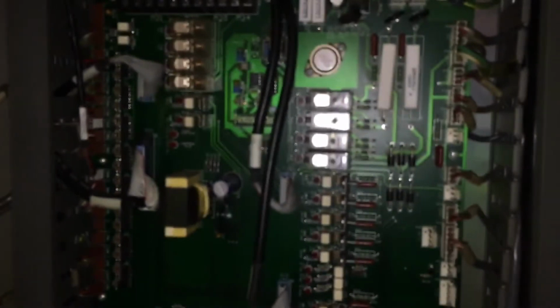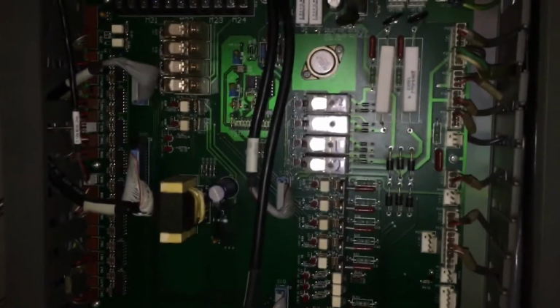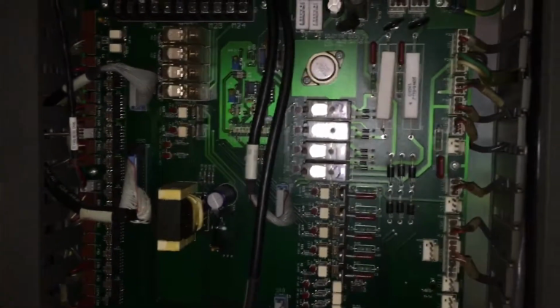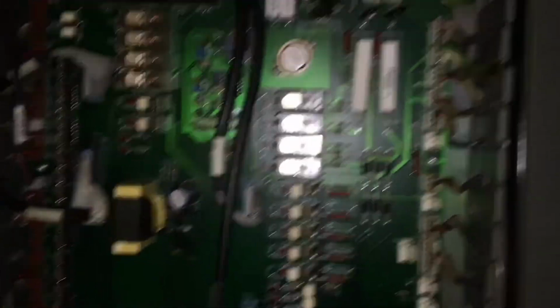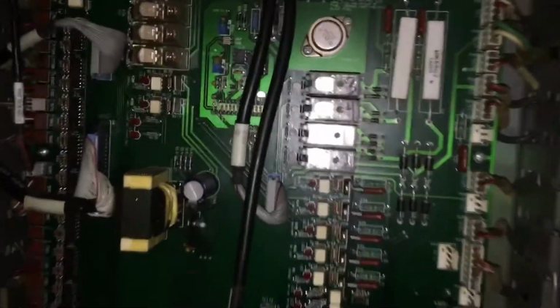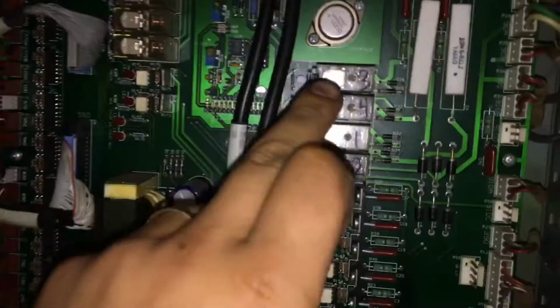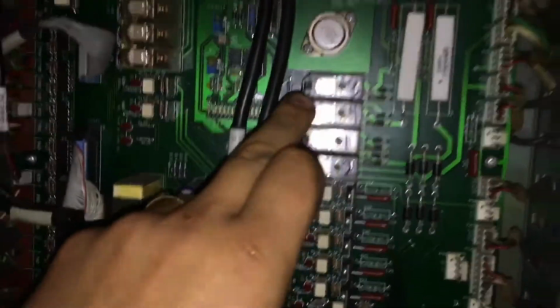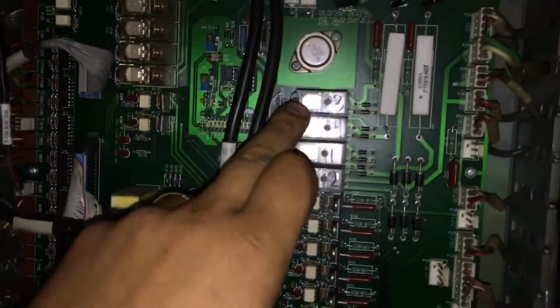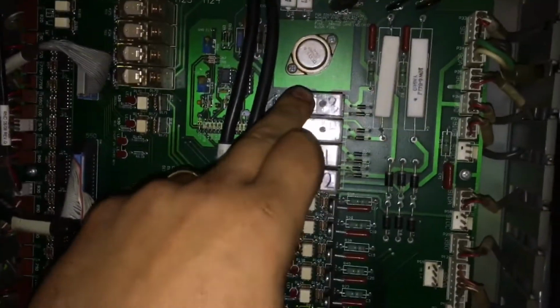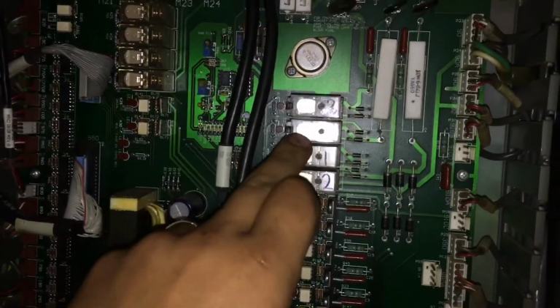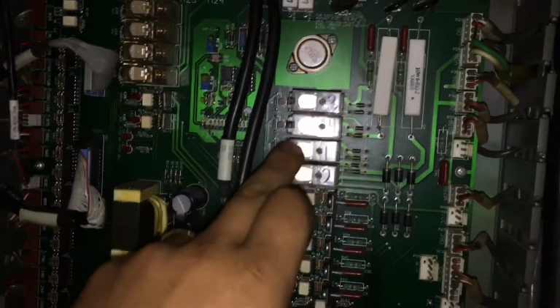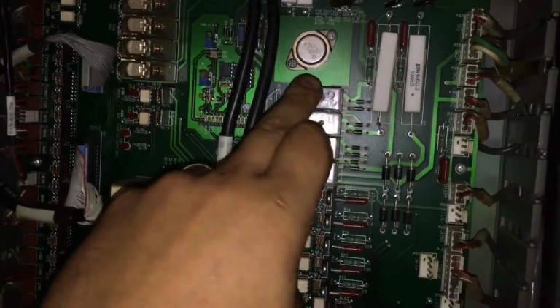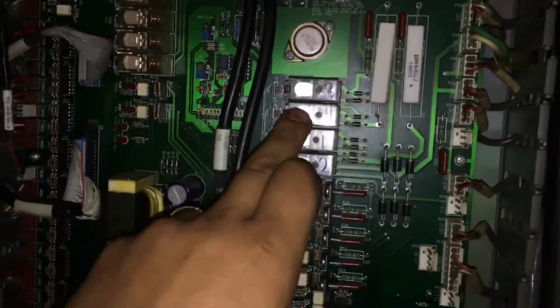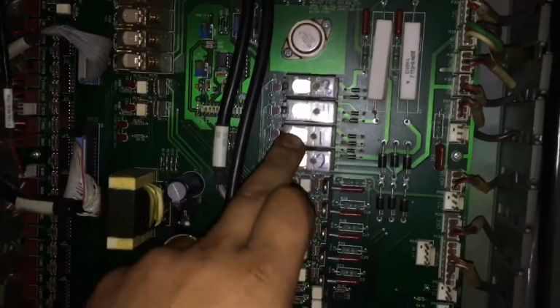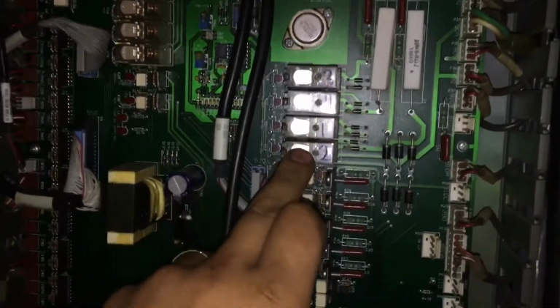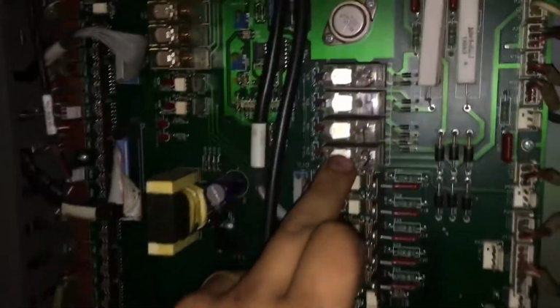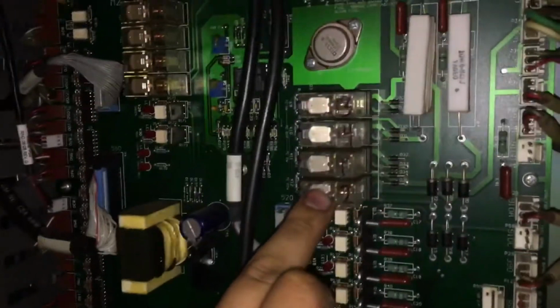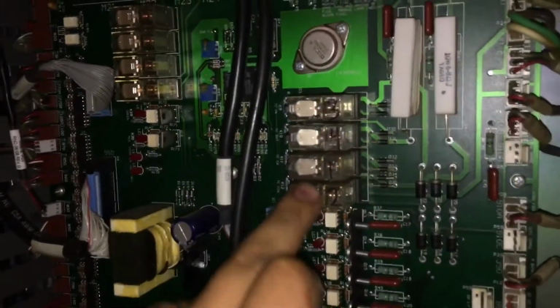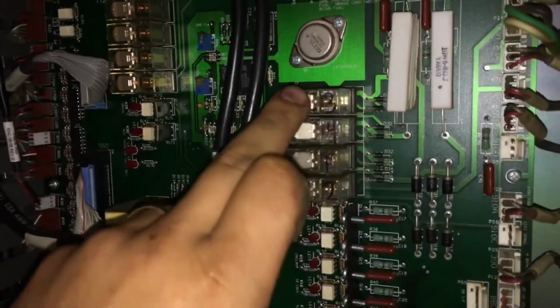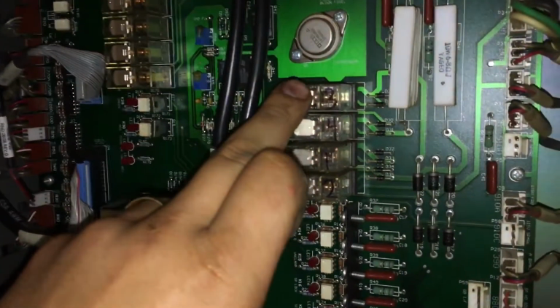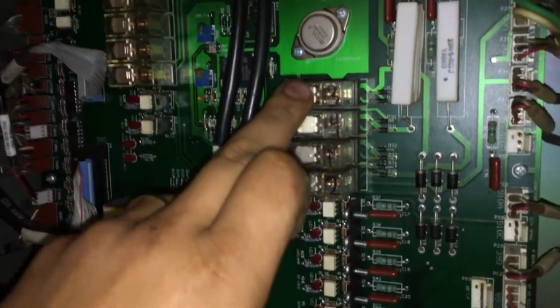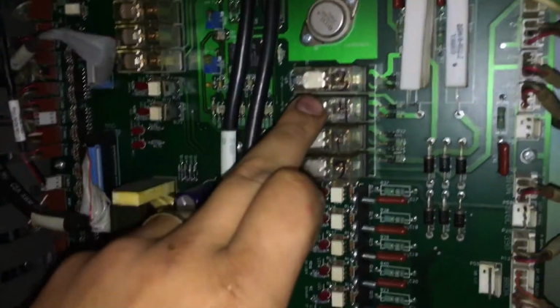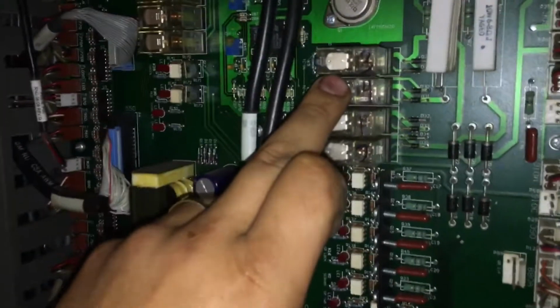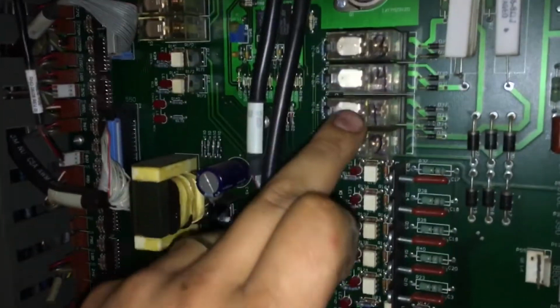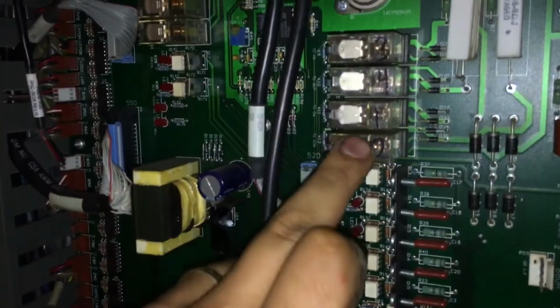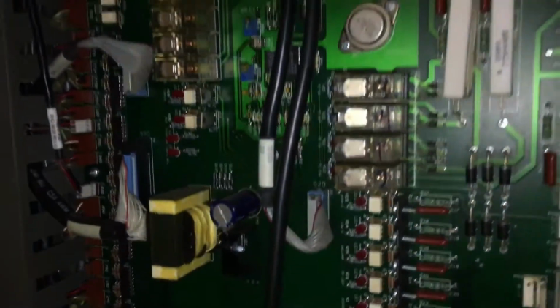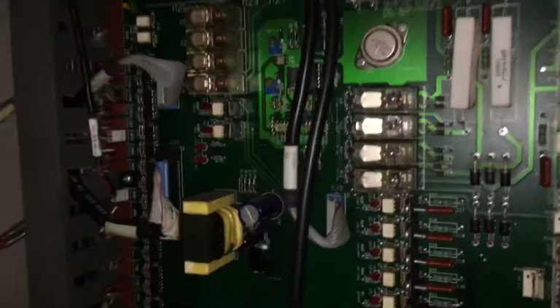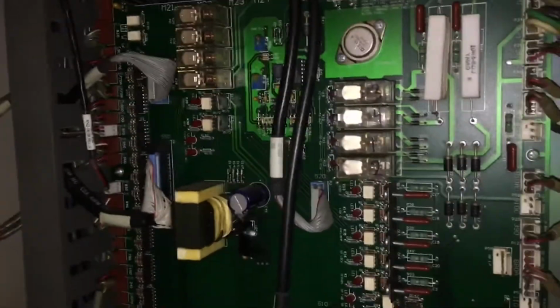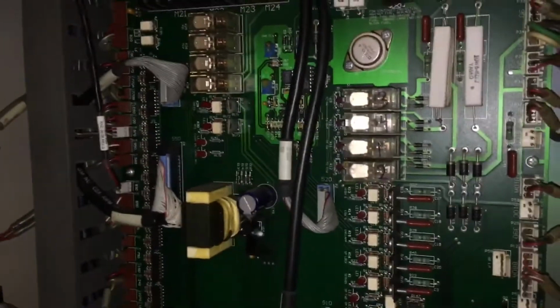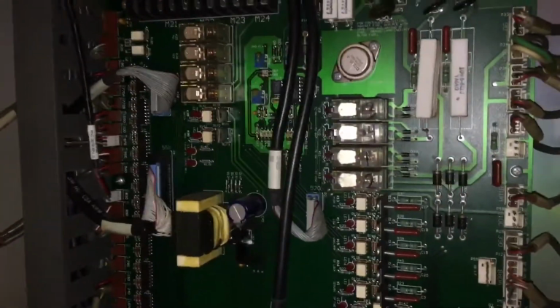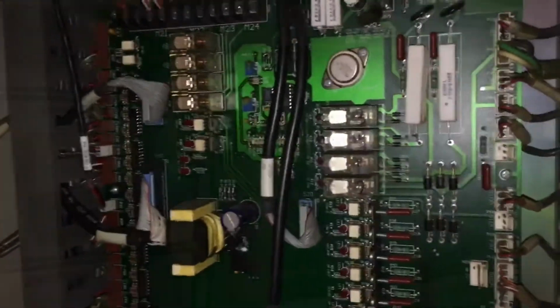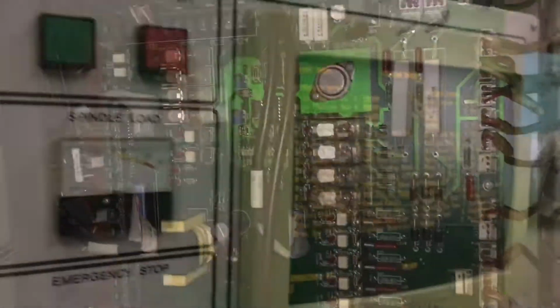In the back here with the power off, I labeled these one, two, three, four and then changed it to three, four, one, two — and it didn't make a difference on how it's faulting out.